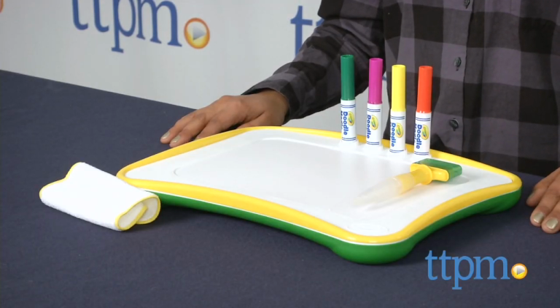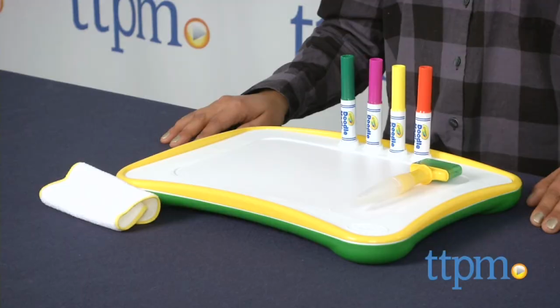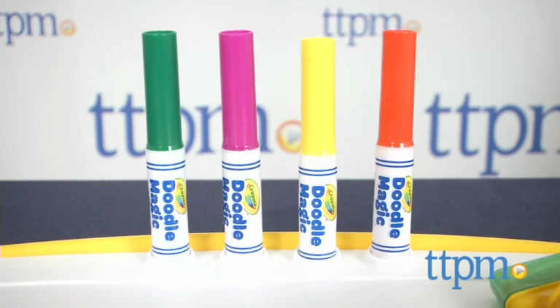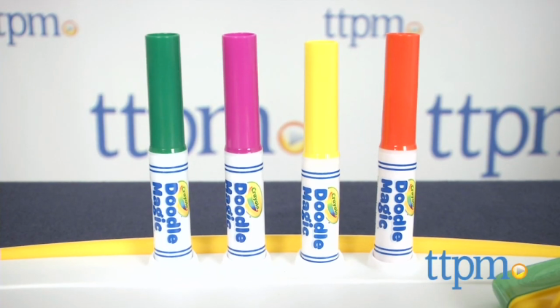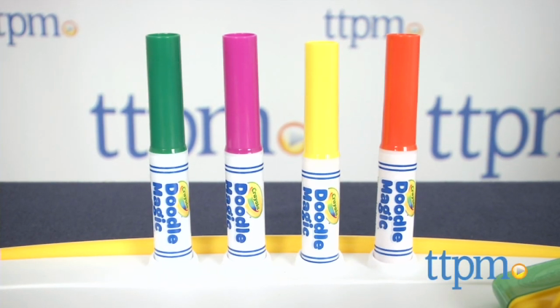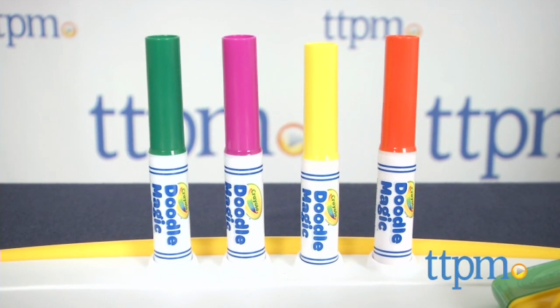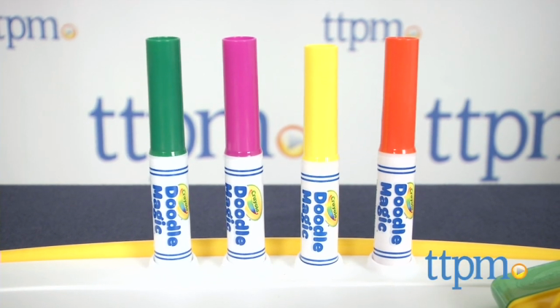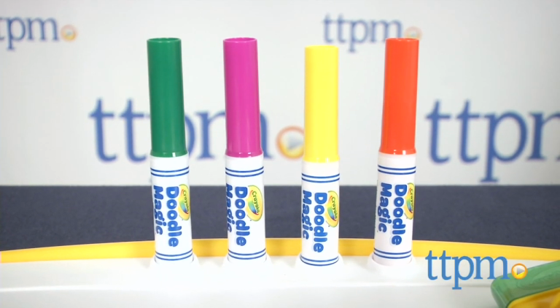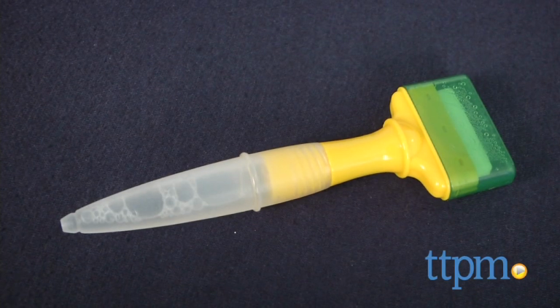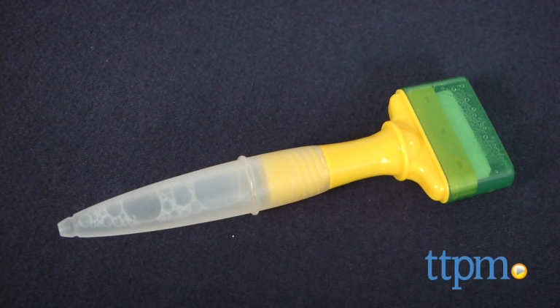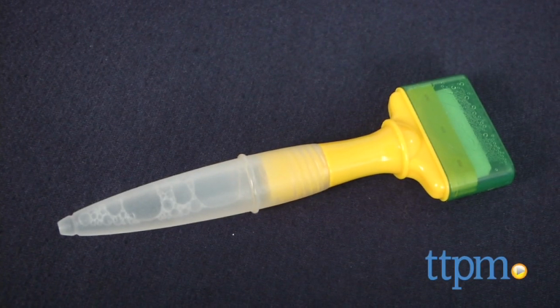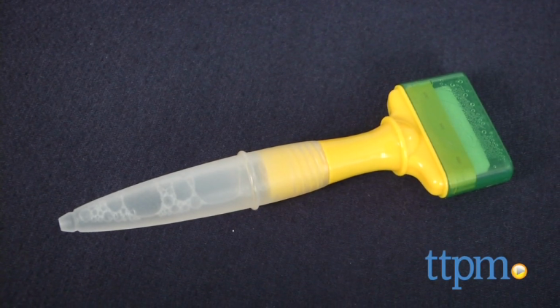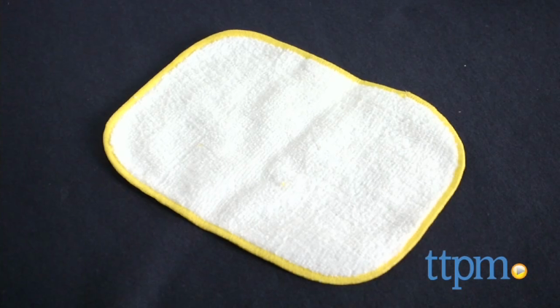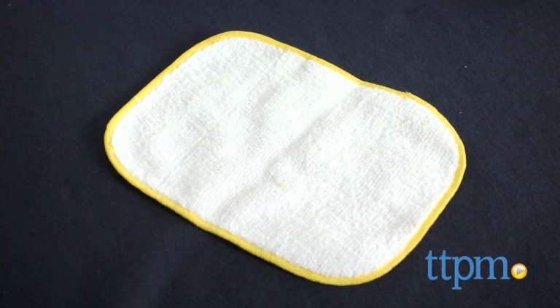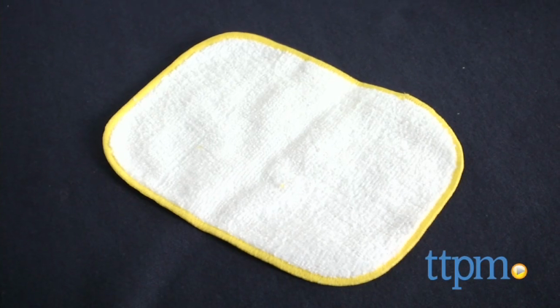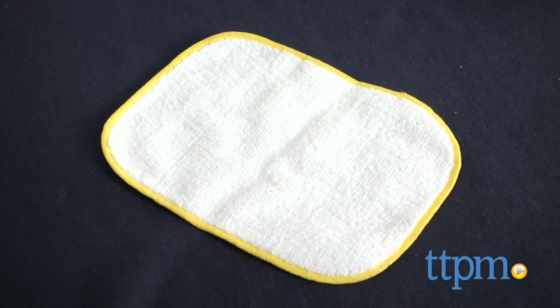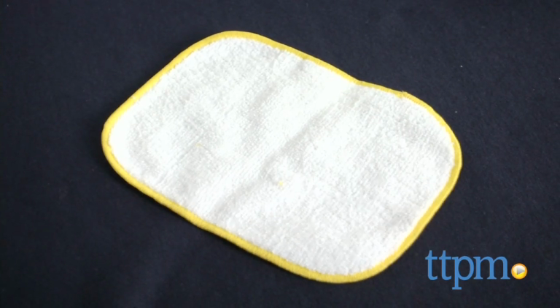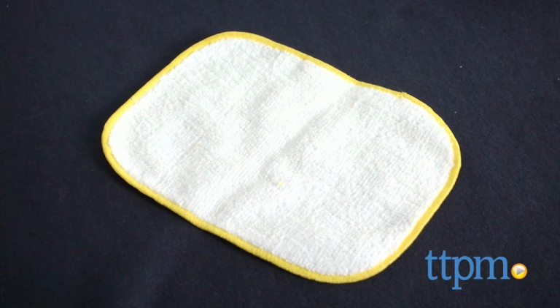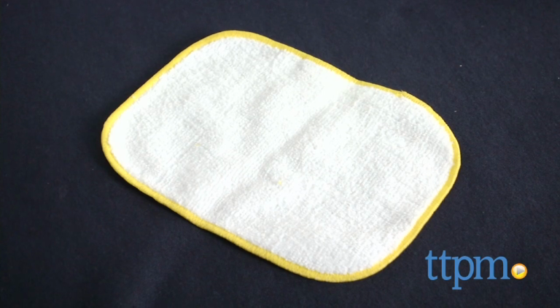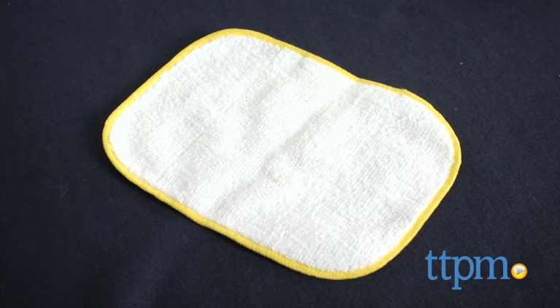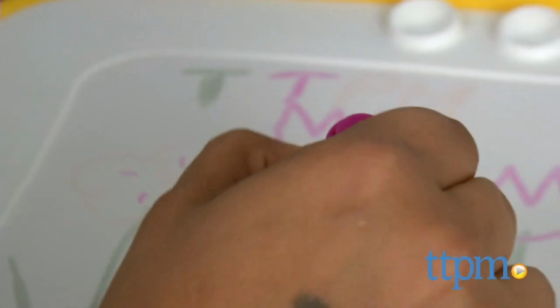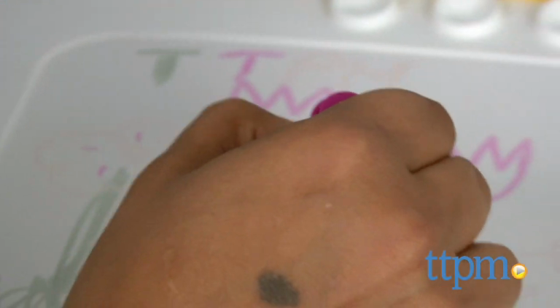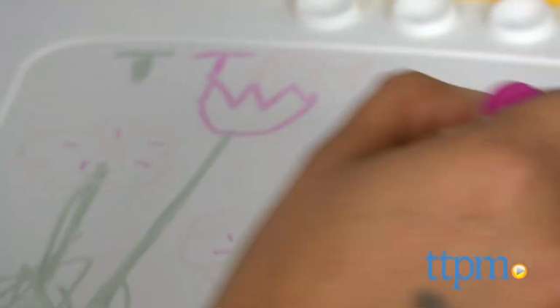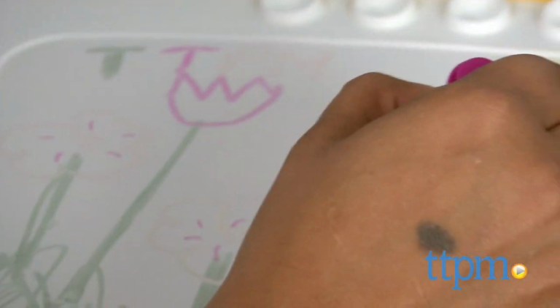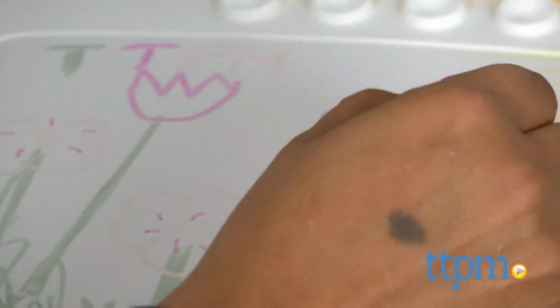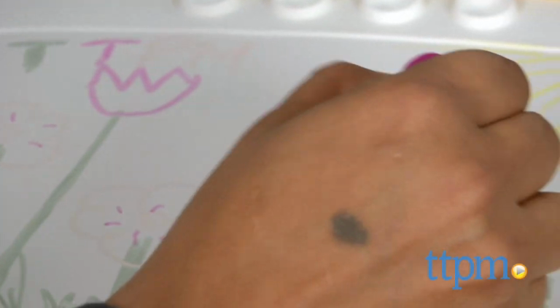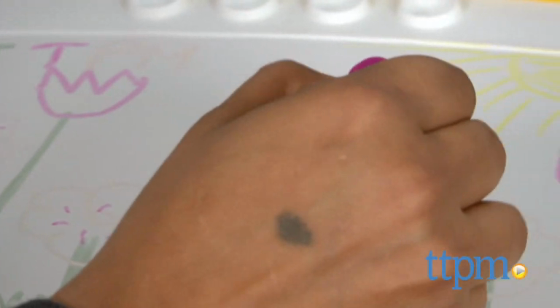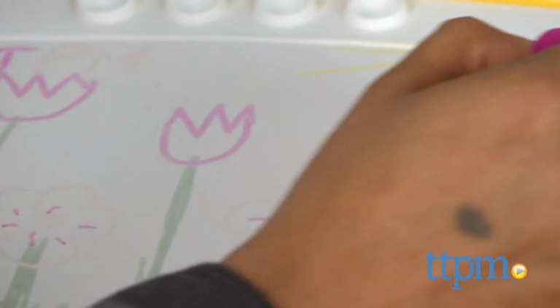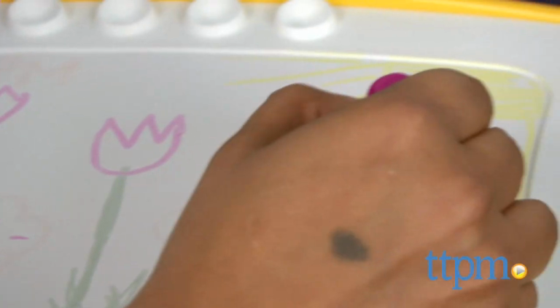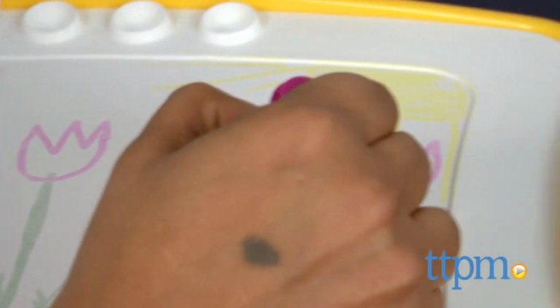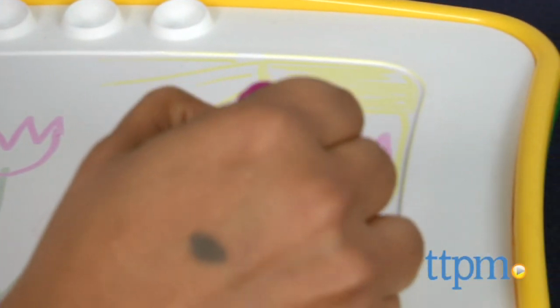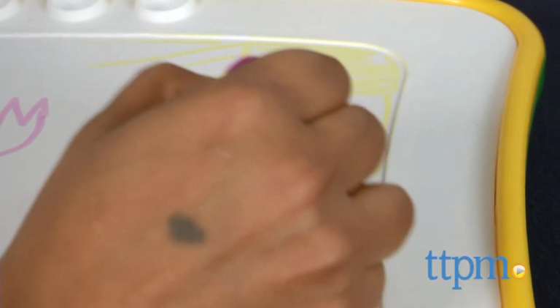This desk comes with four Doodle Magic markers, a color eraser, and a wipe cloth. Take your markers and create your masterpiece. The colors go on light at first and then start to brighten as you wait.